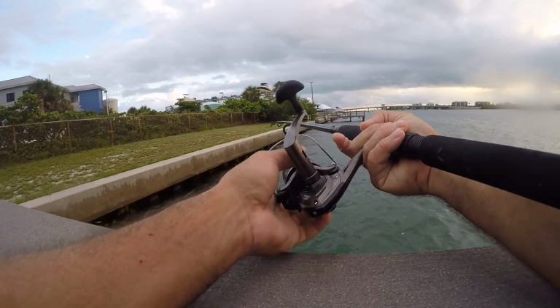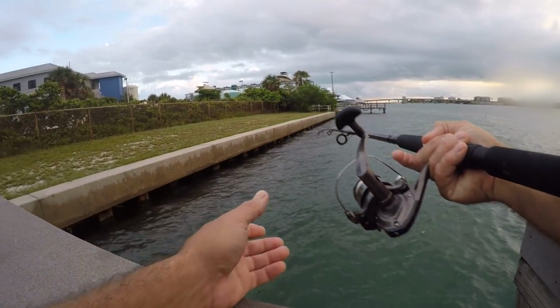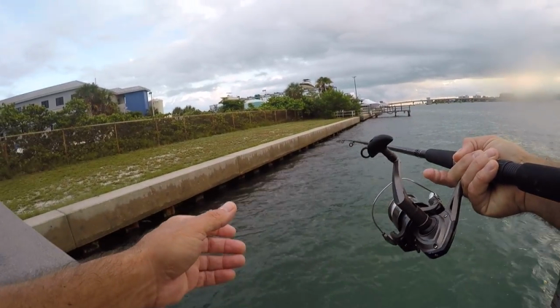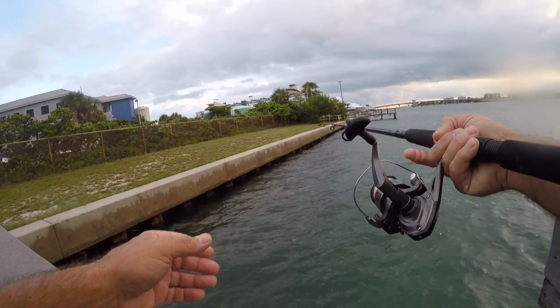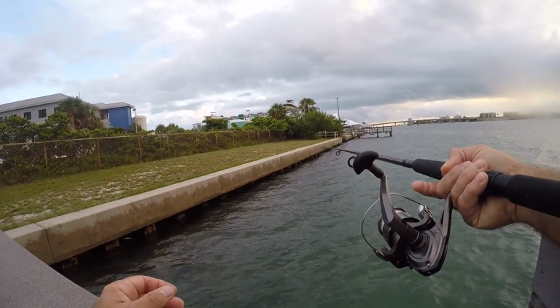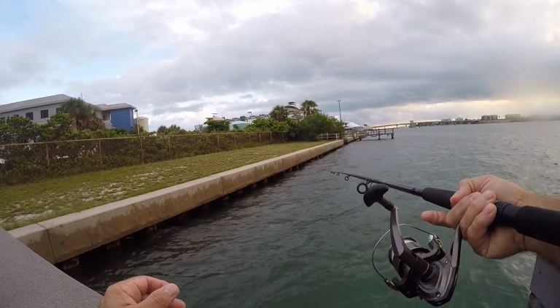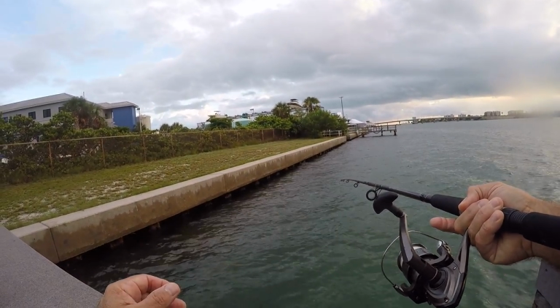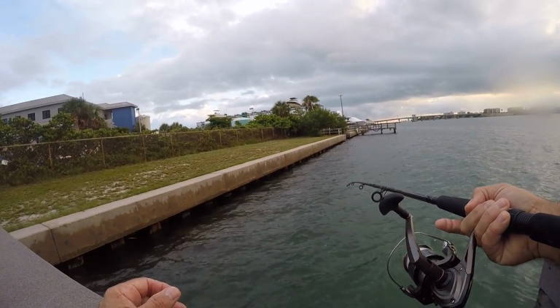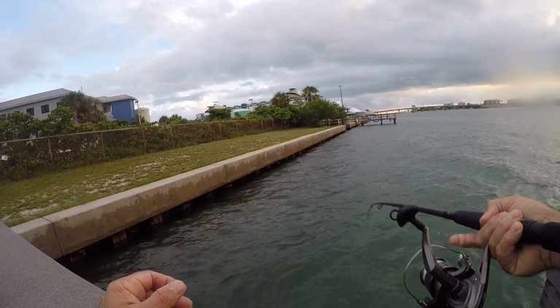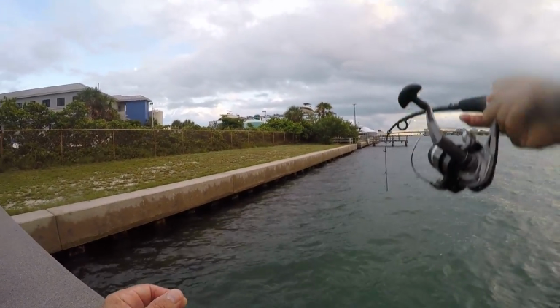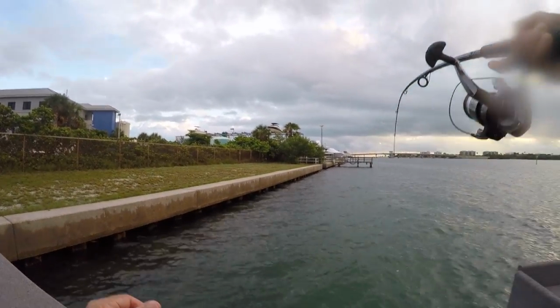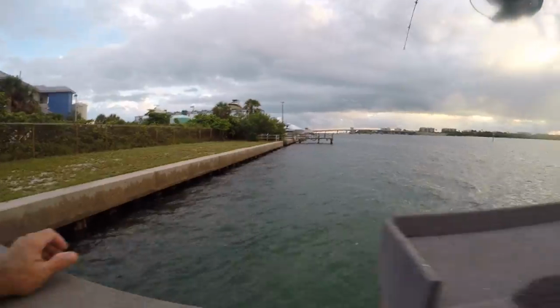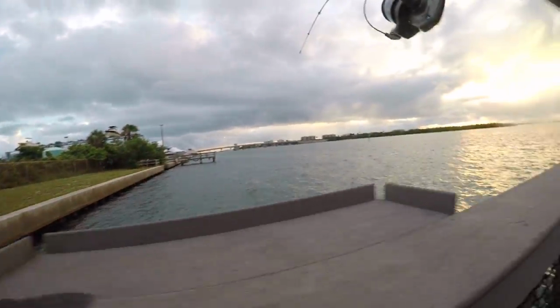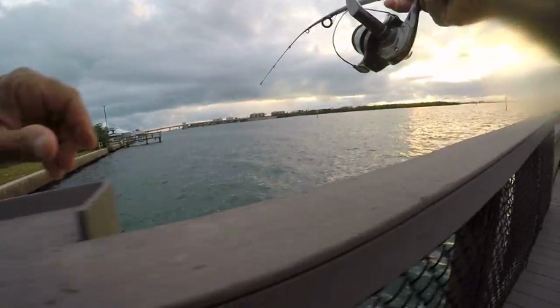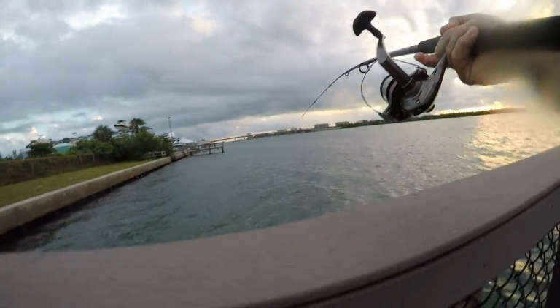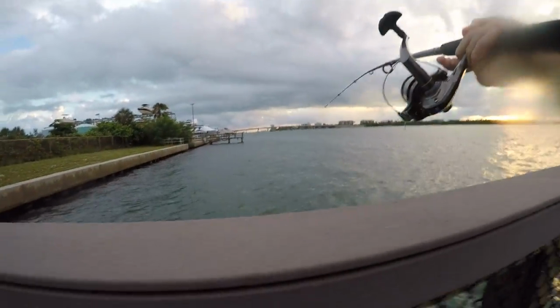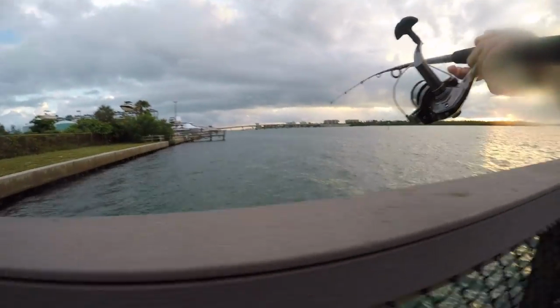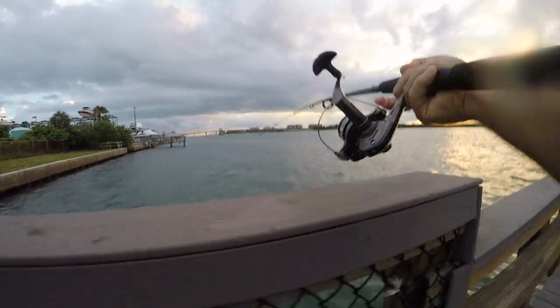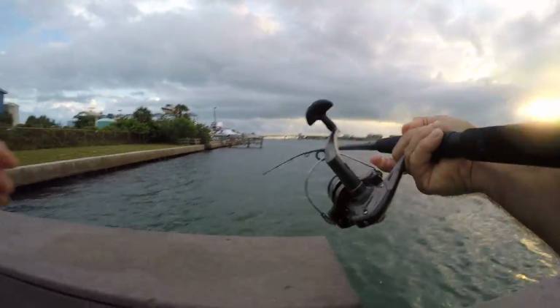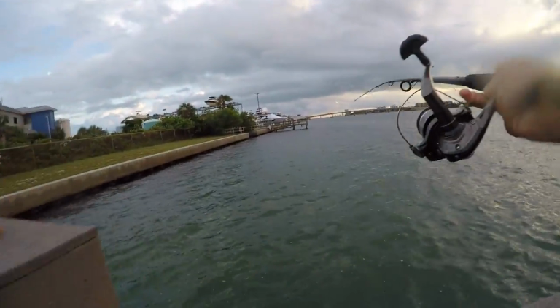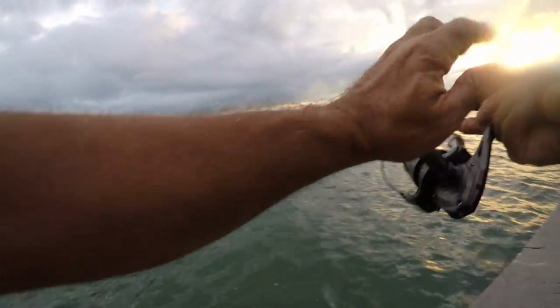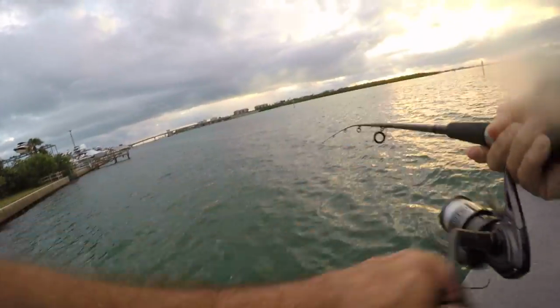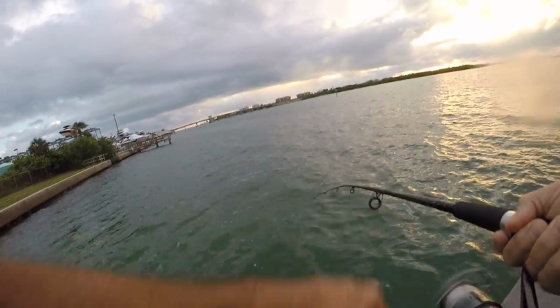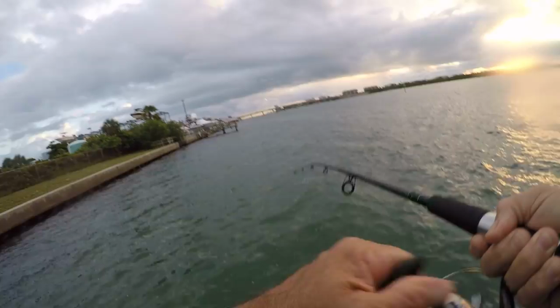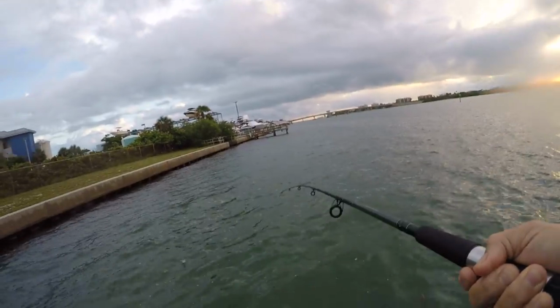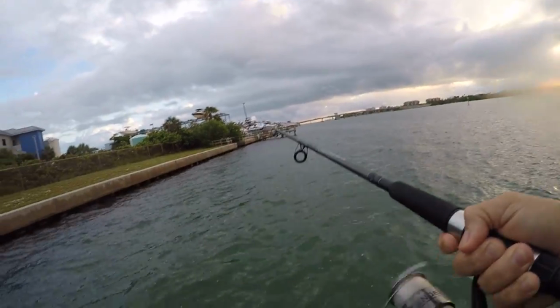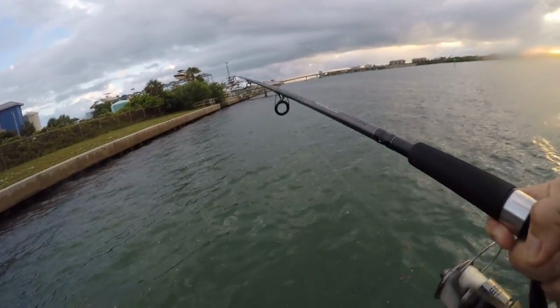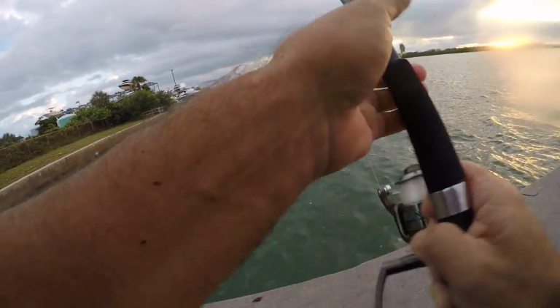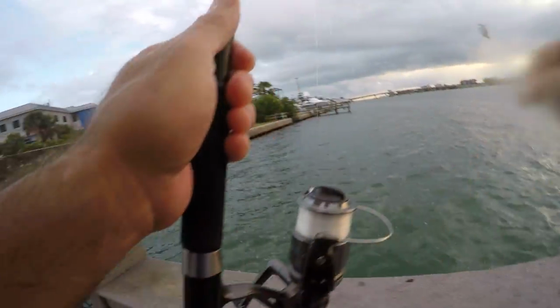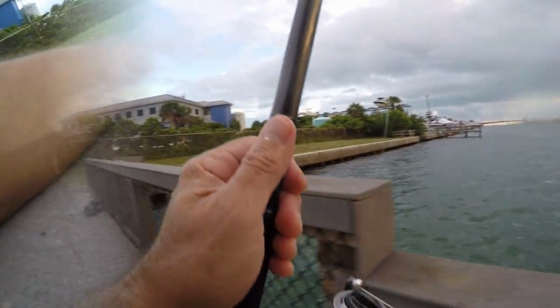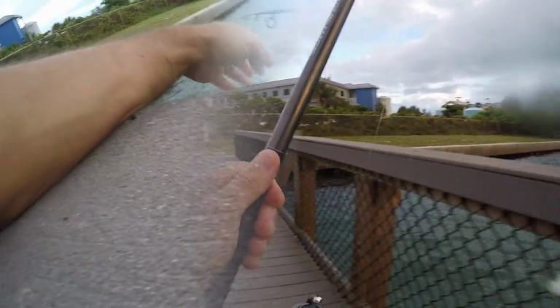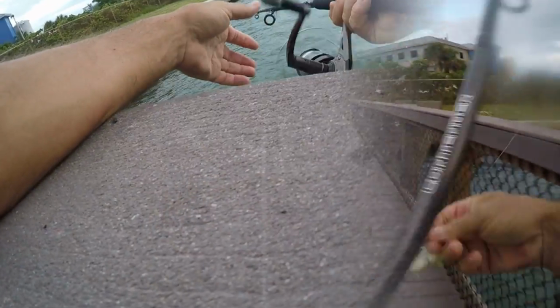There's a hit! There's a hit! Come on, take it. Got him! Oh man, I lost him. Trying to get him out of those rocks. Crap.